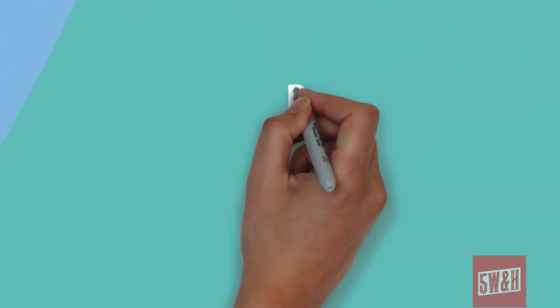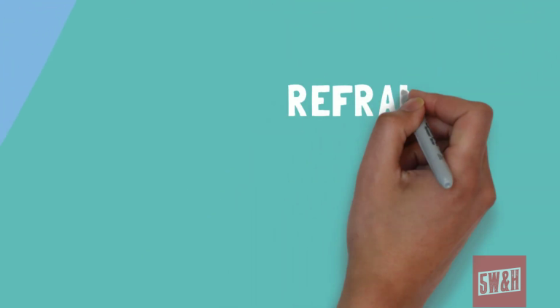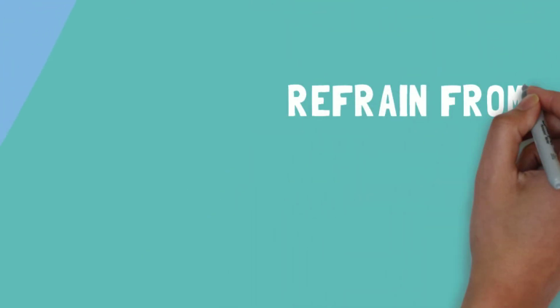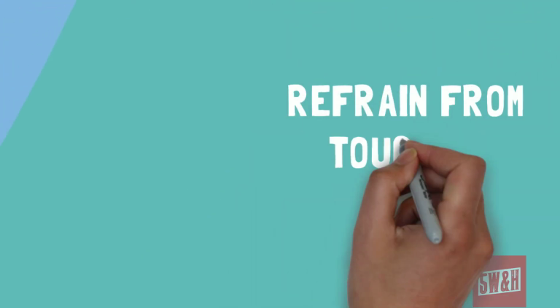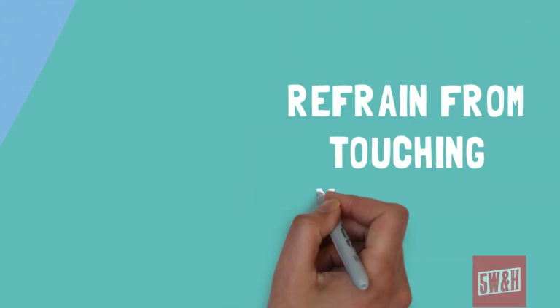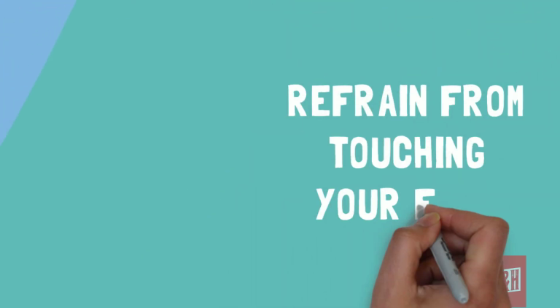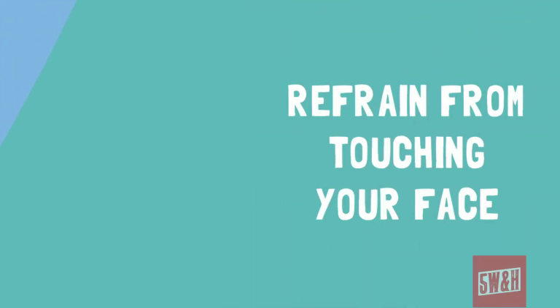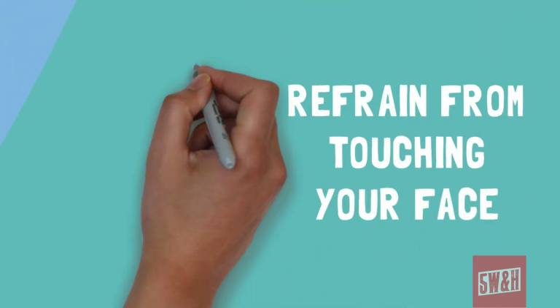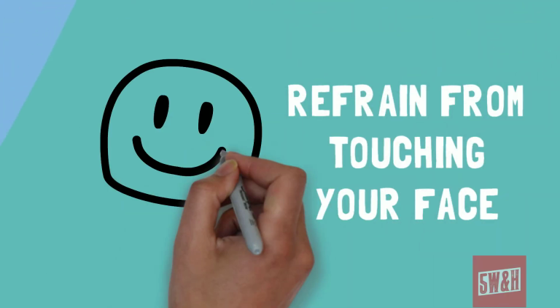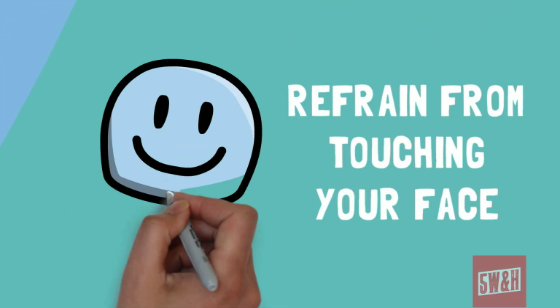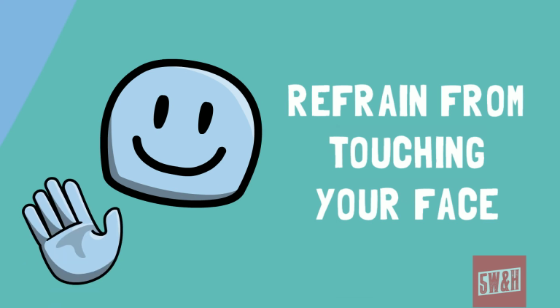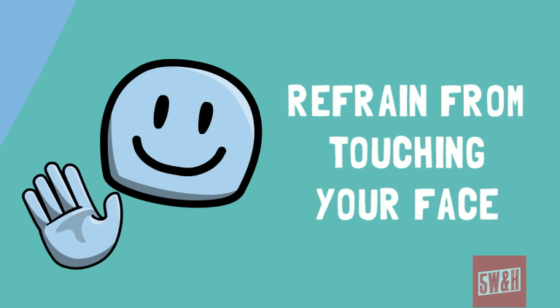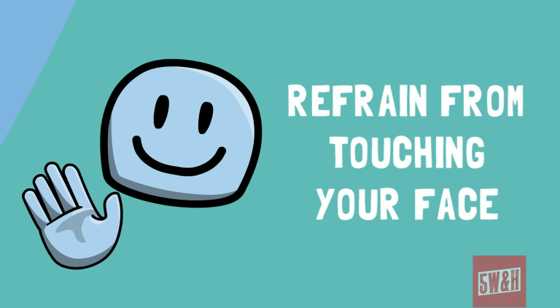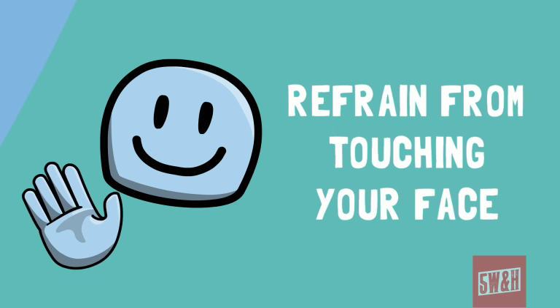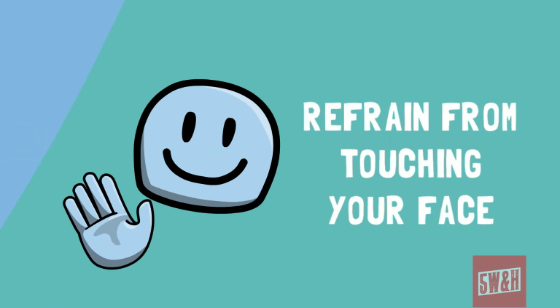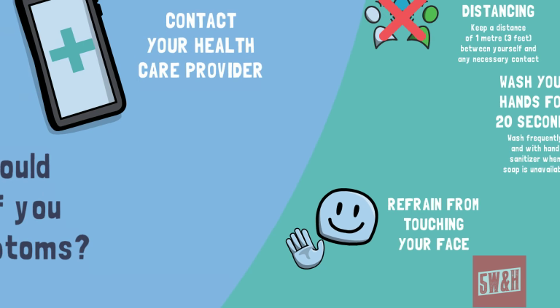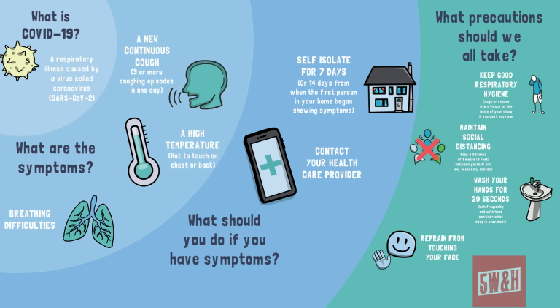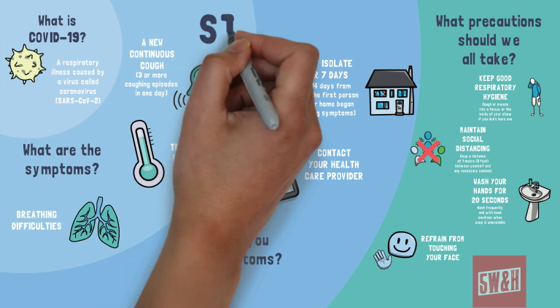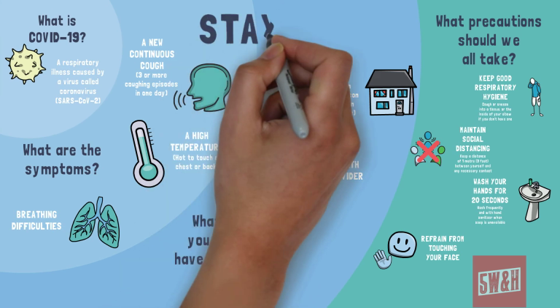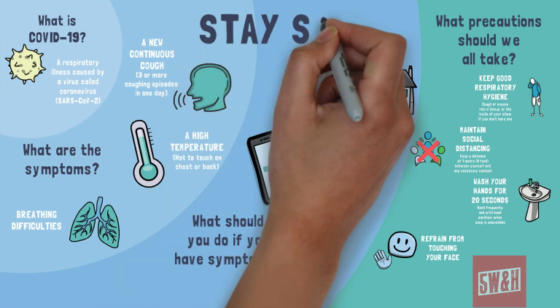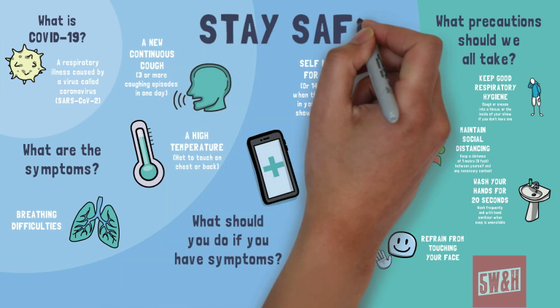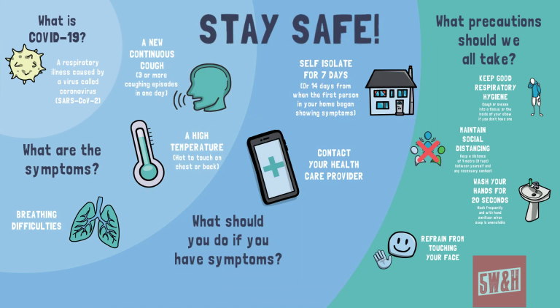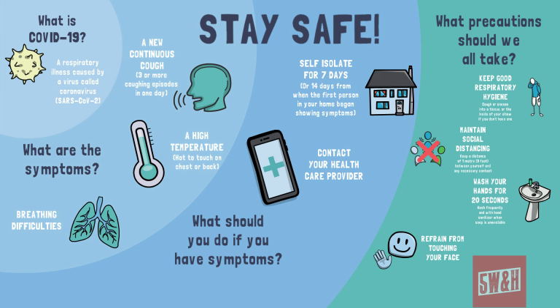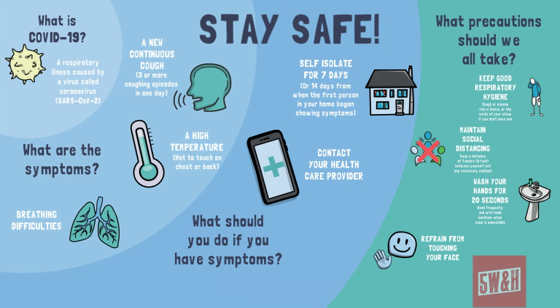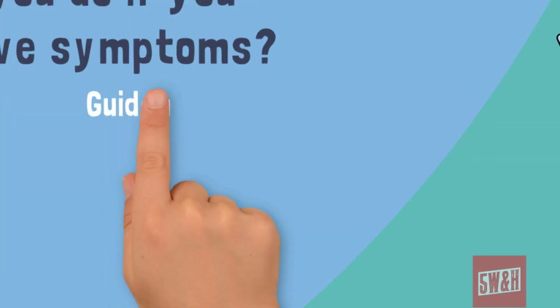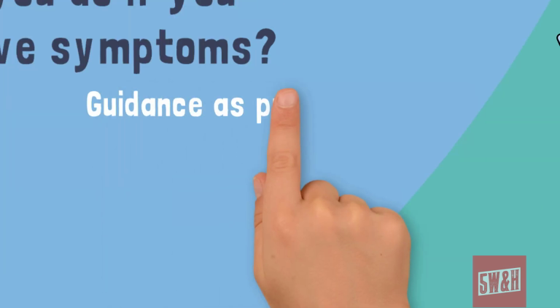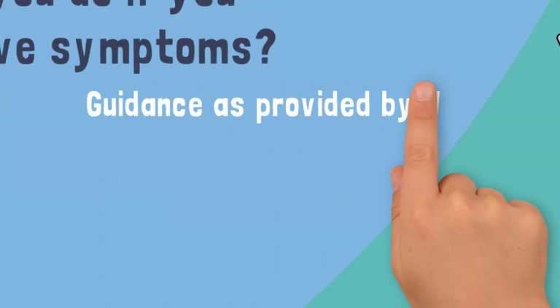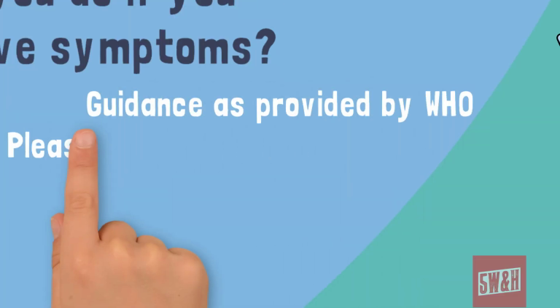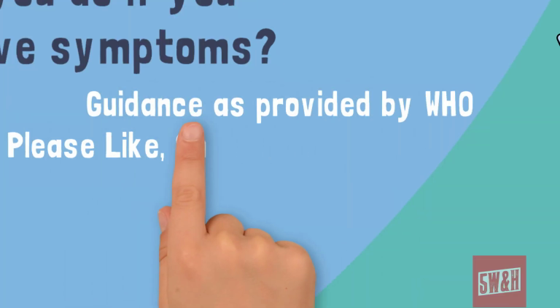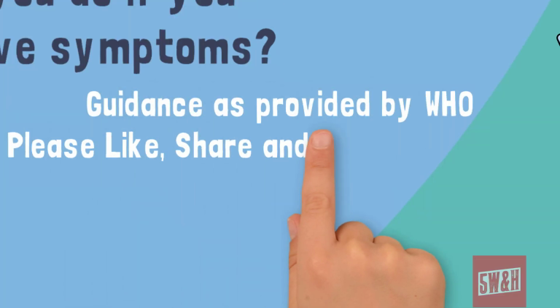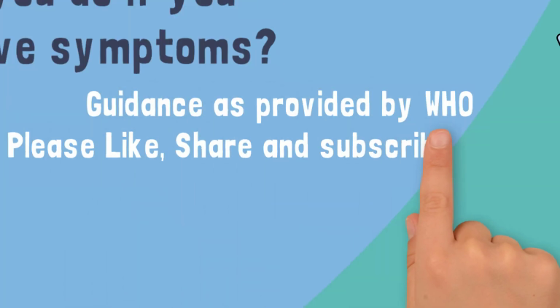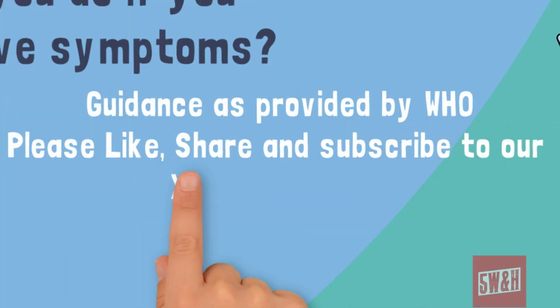Refrain from touching your eyes, nose and mouth. Follow these guidelines and keep up to date through your healthcare provider, and you'll be doing your part to help slow the spread of the coronavirus.